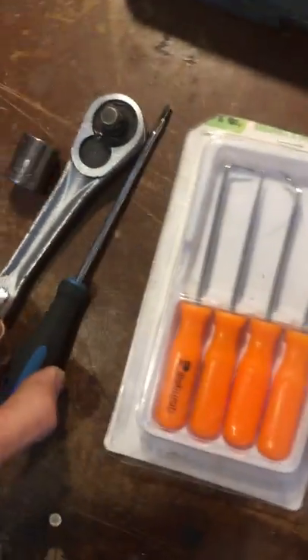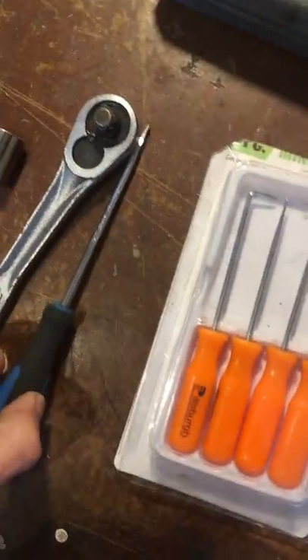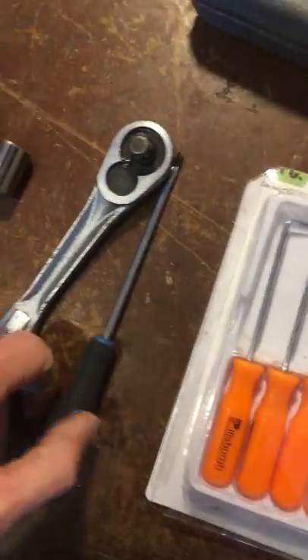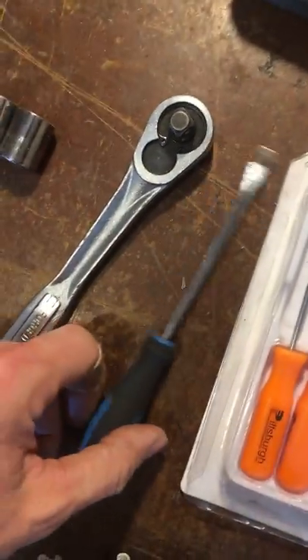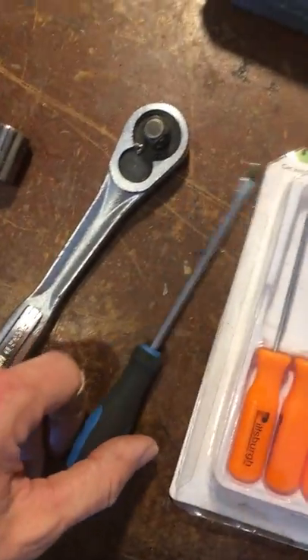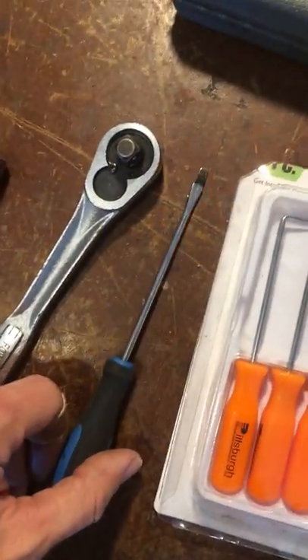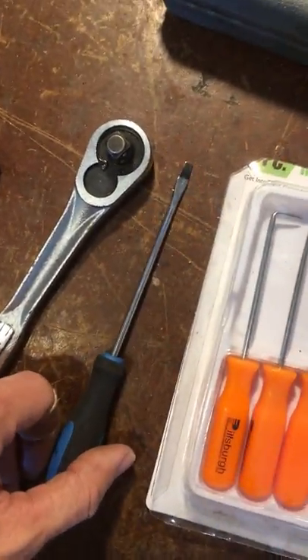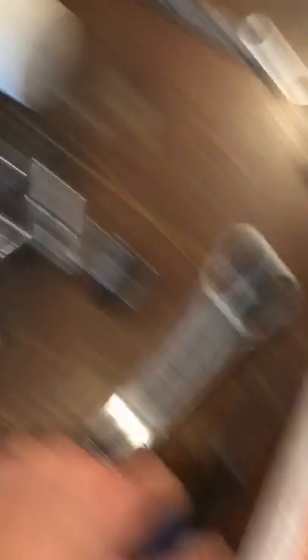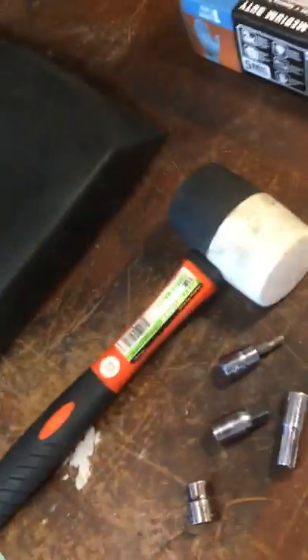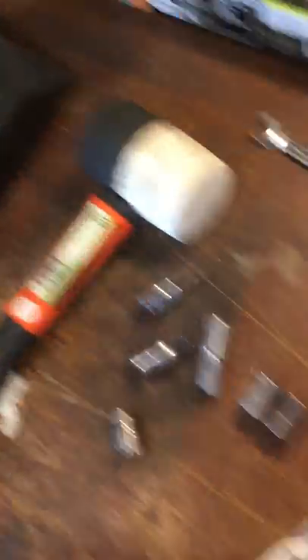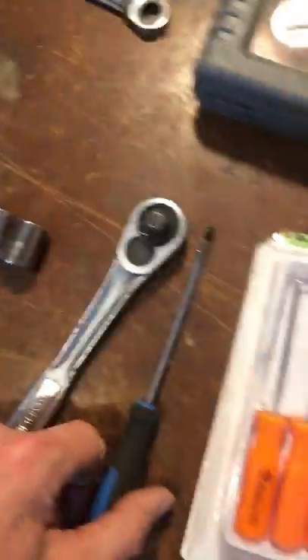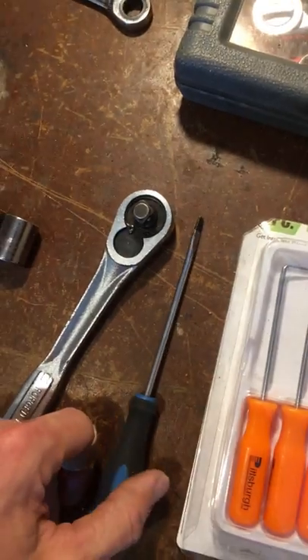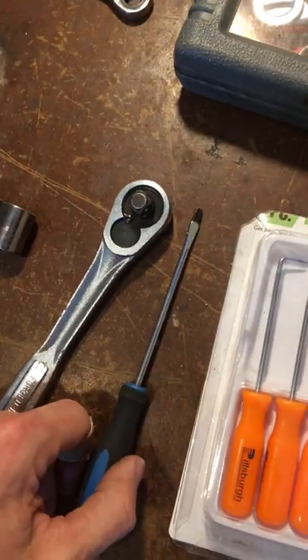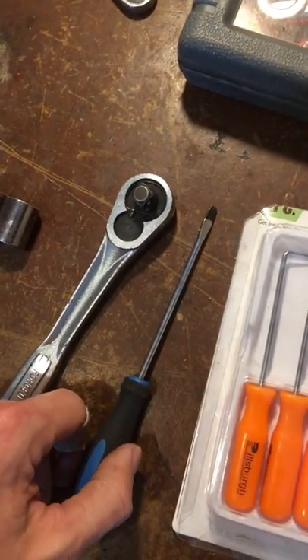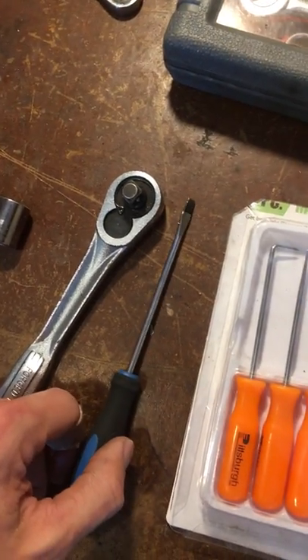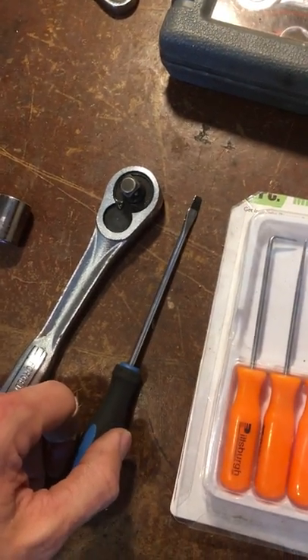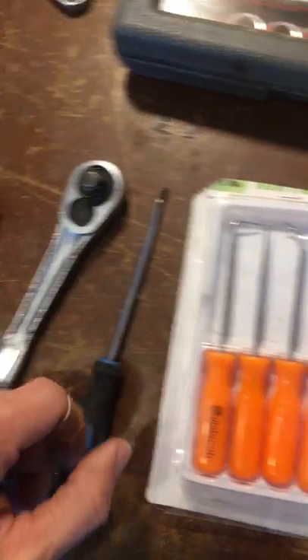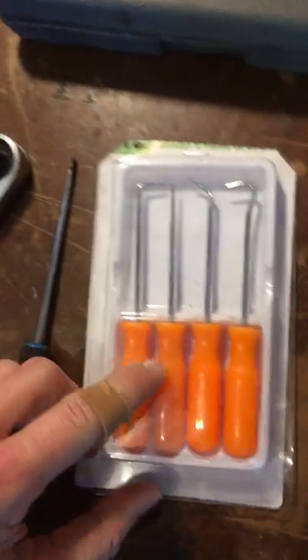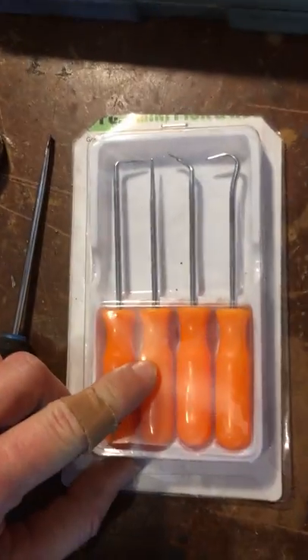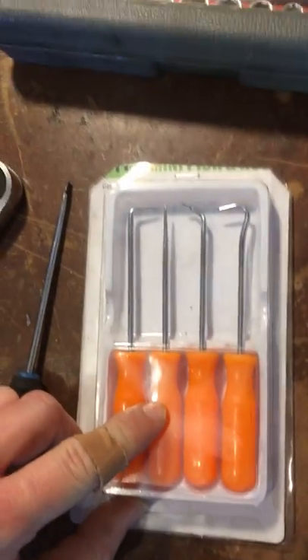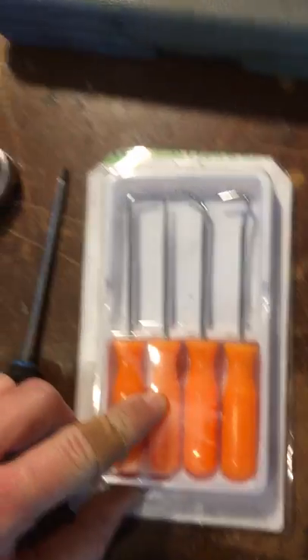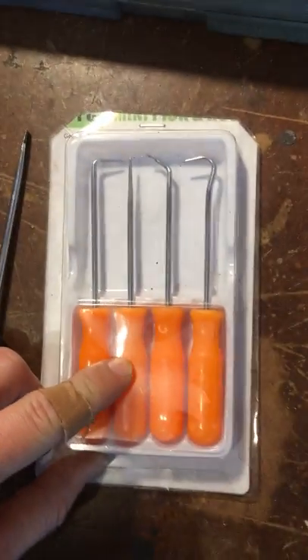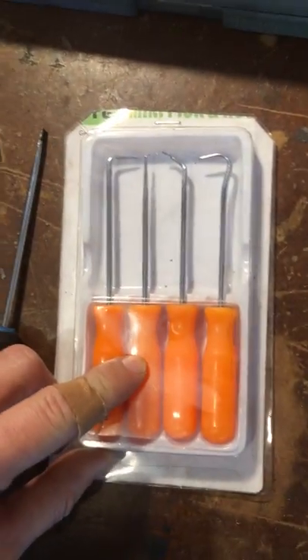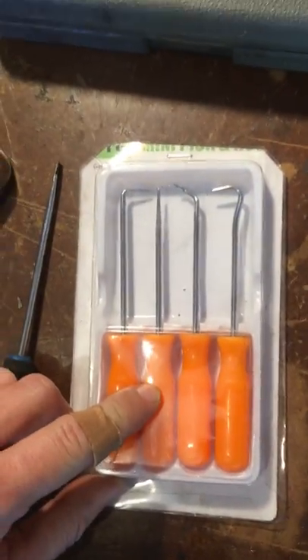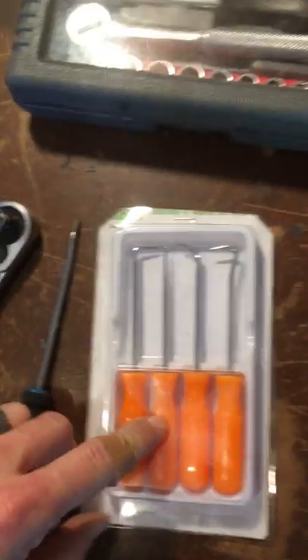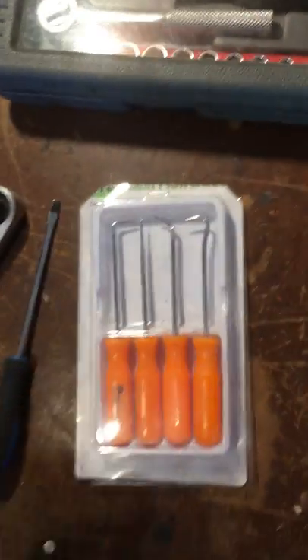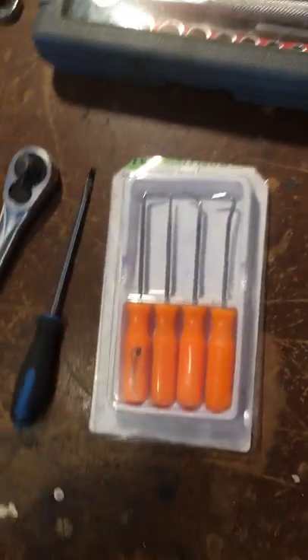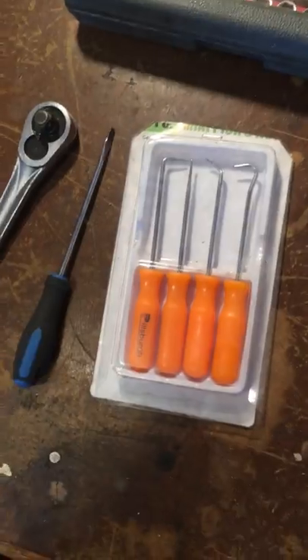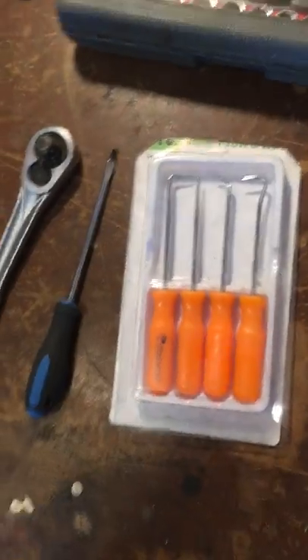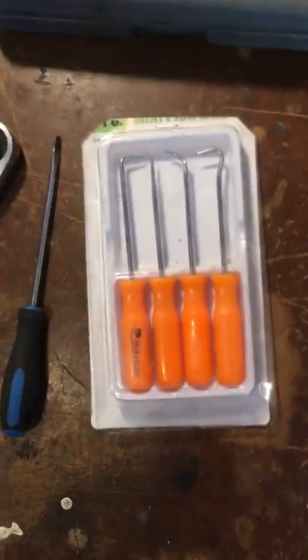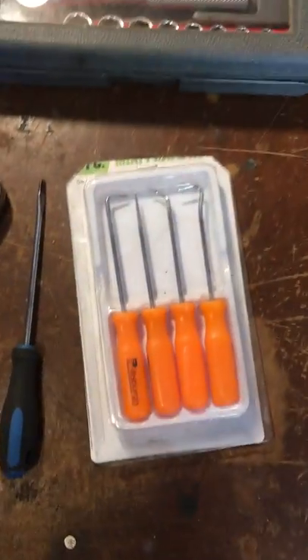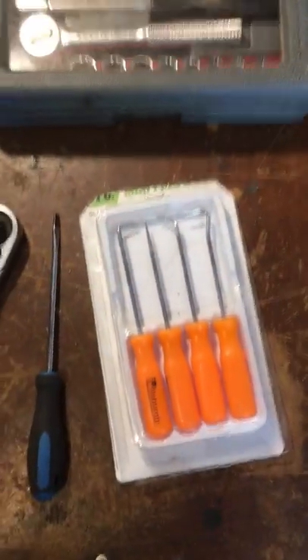A flathead screwdriver with the mallet was good for removing the old valve cover, and then picks are always a must — you'll definitely find use for those.